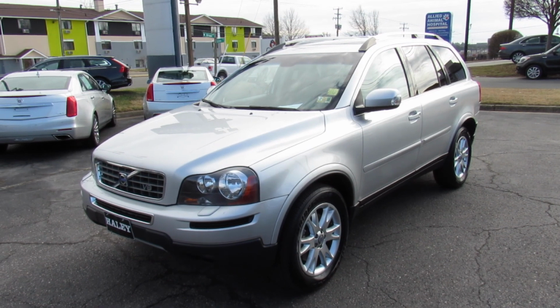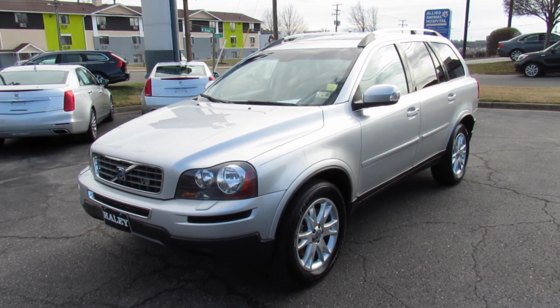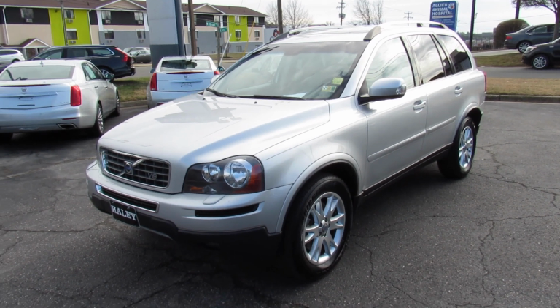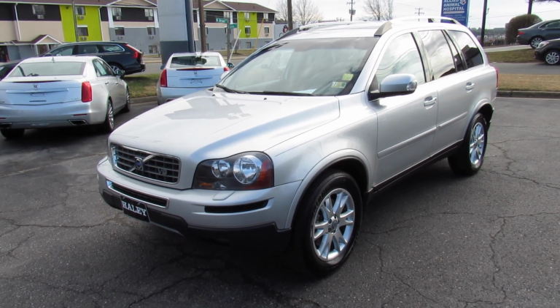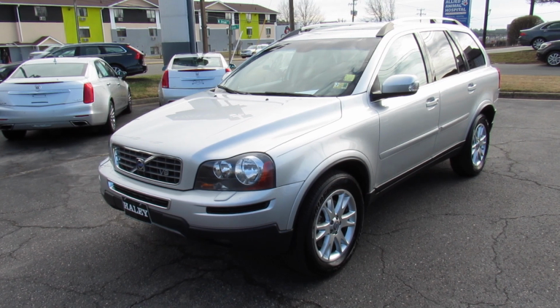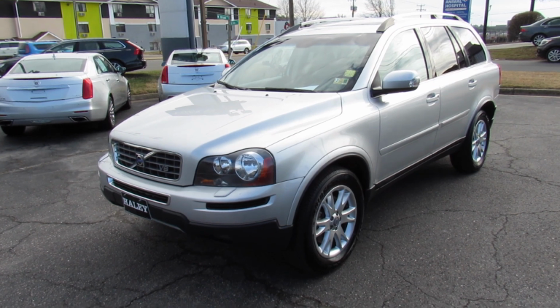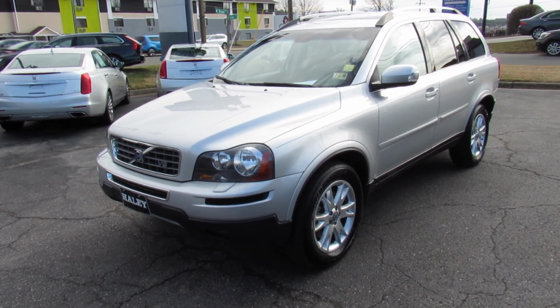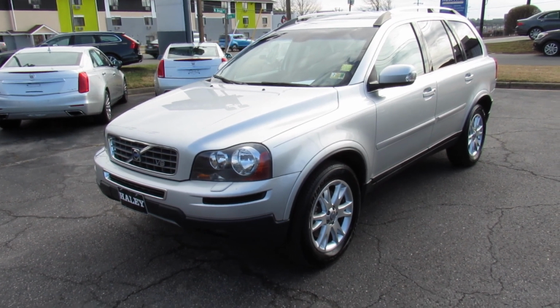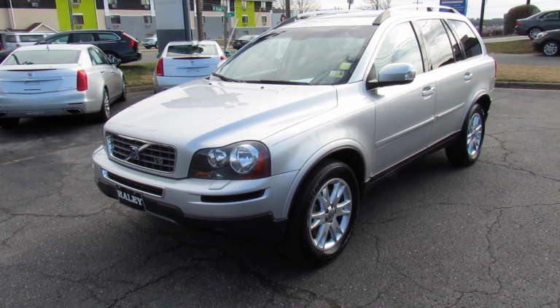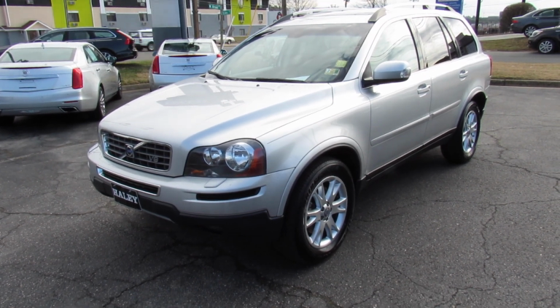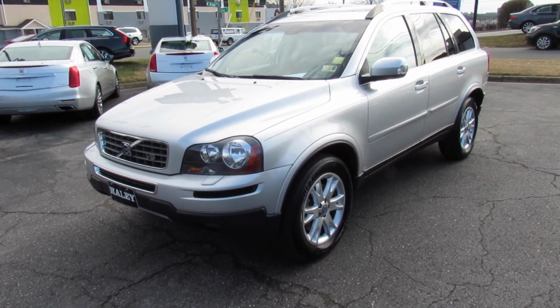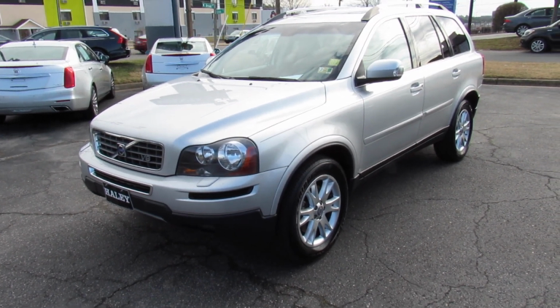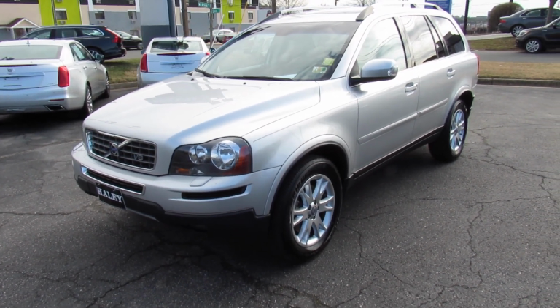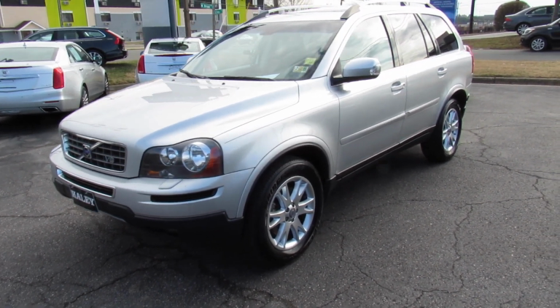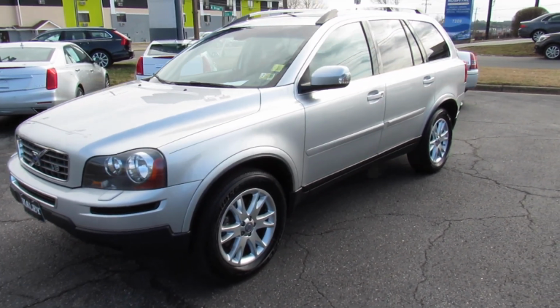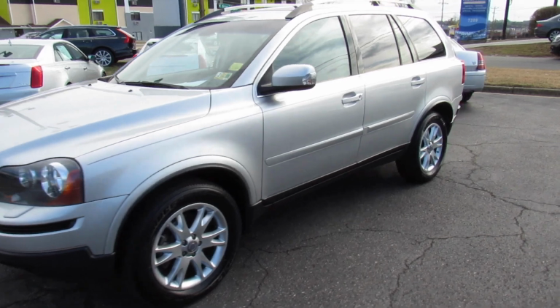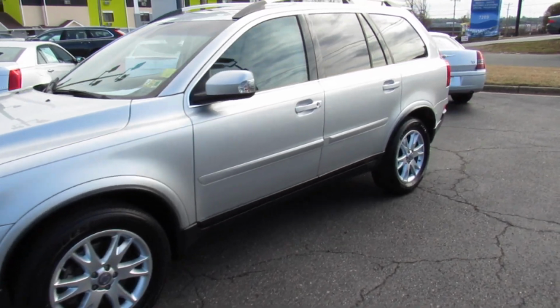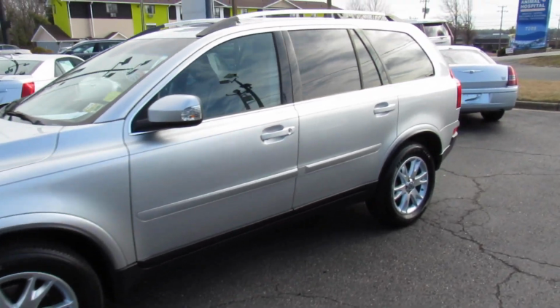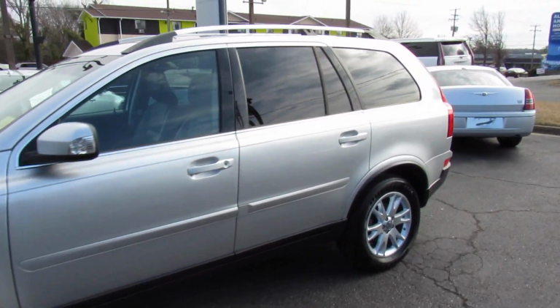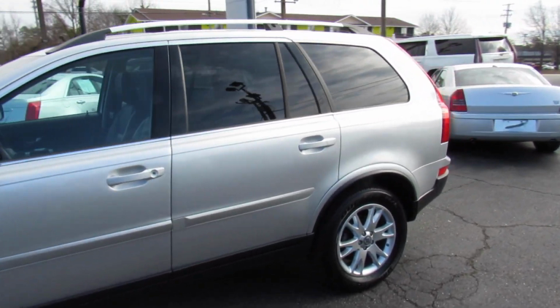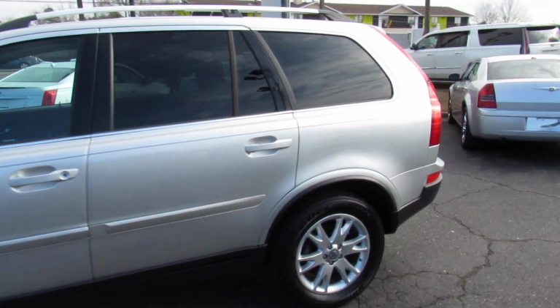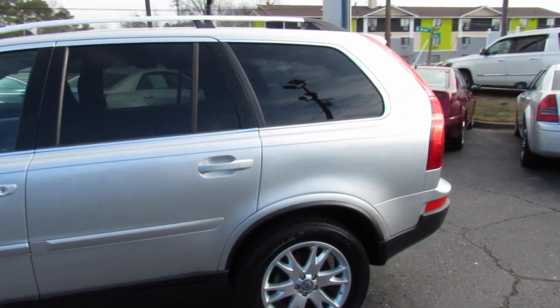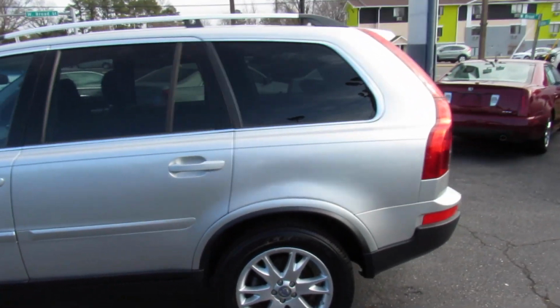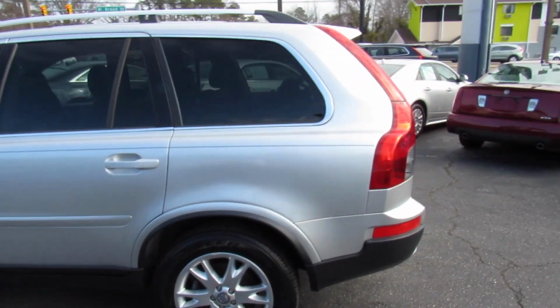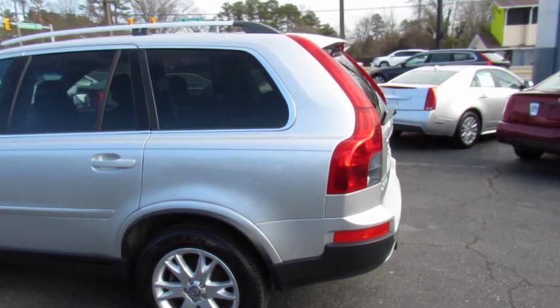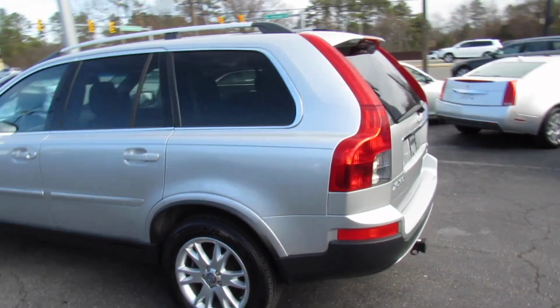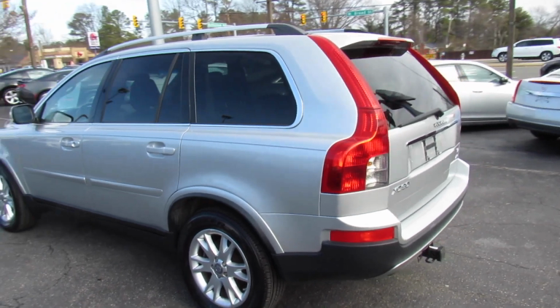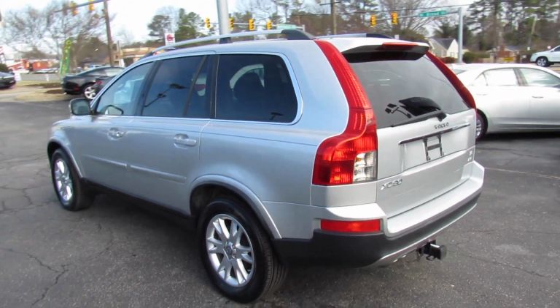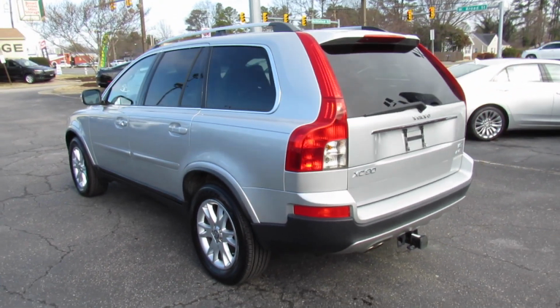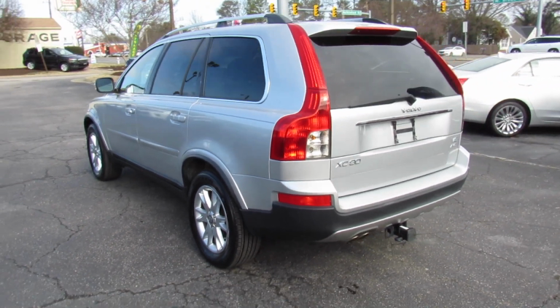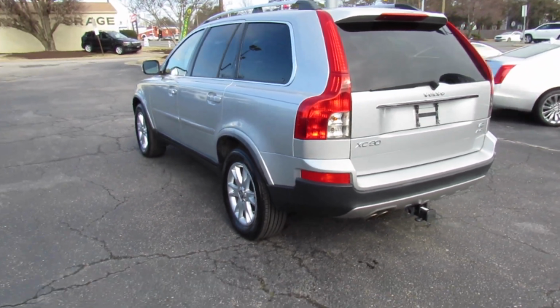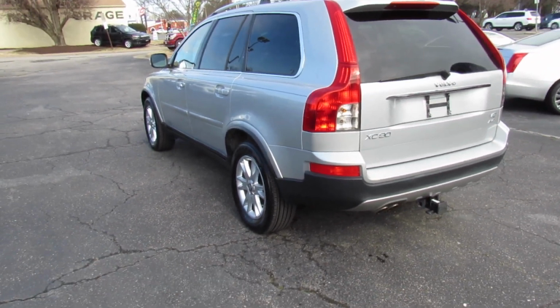Hey guys, it's me Jake from Jakeman 21642. Today I've got a video for you of this 2007 Volvo XC90. This one is a very nice V8 all-wheel drive model. As you can see it's finished off in a silver metallic exterior, which is a great clean looking color on the XC90.